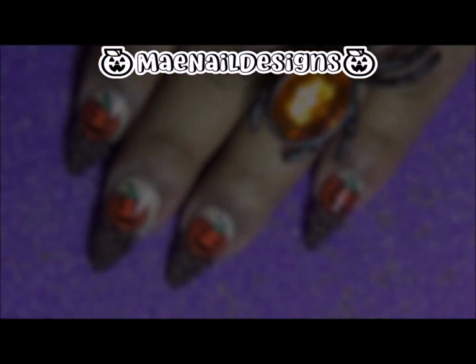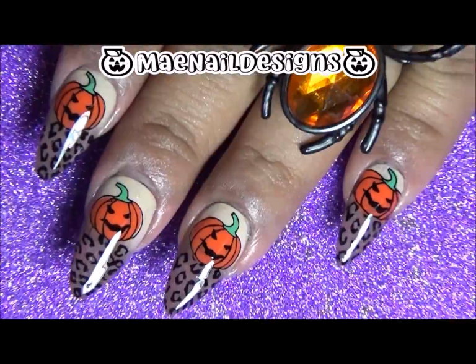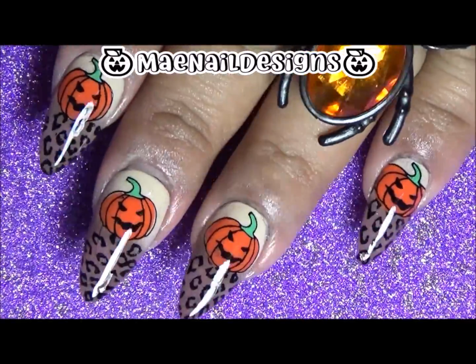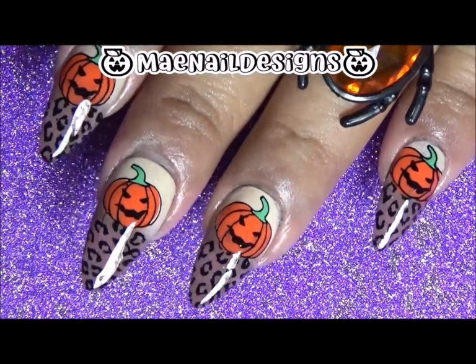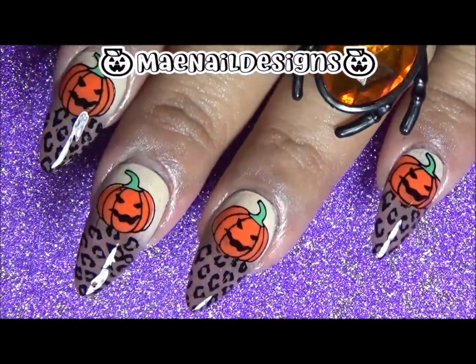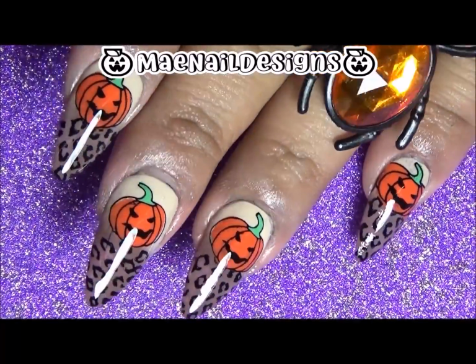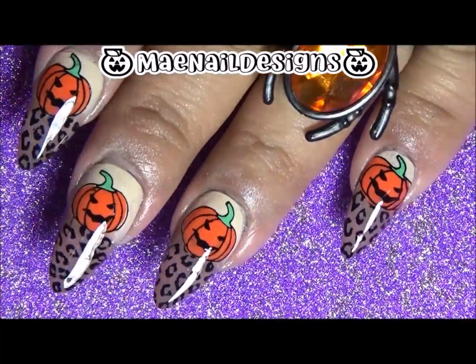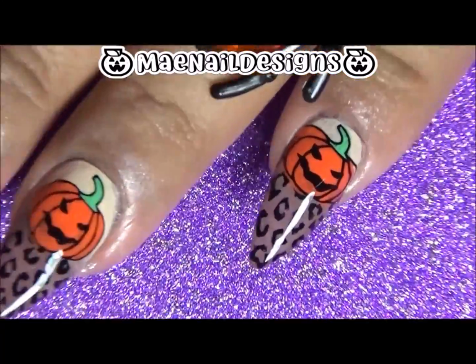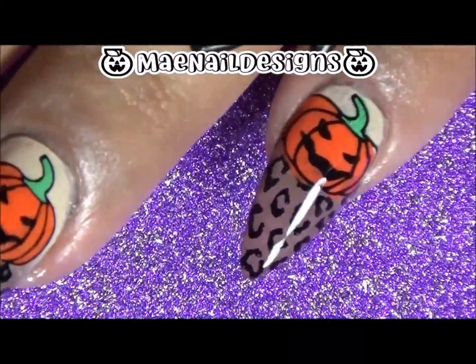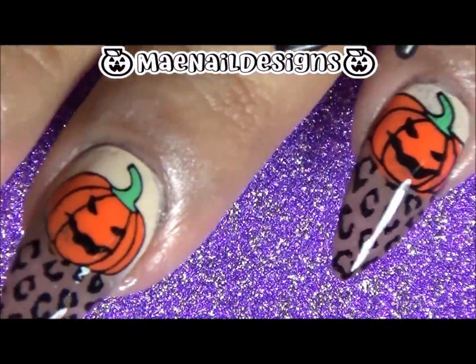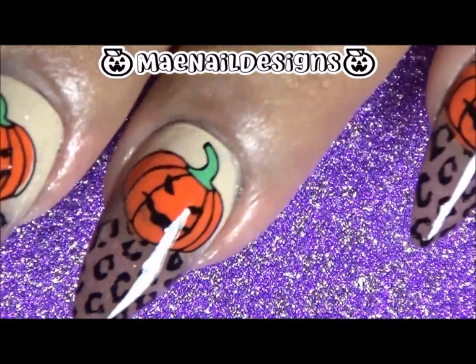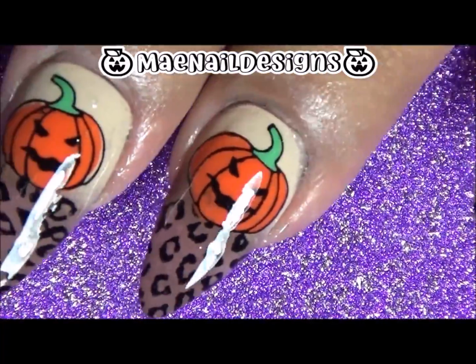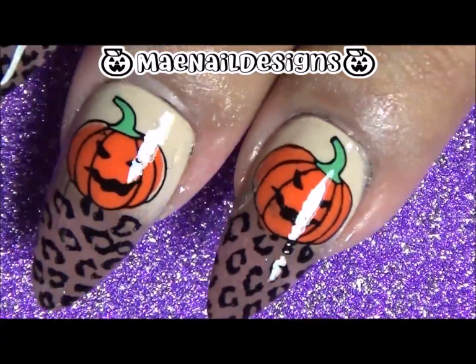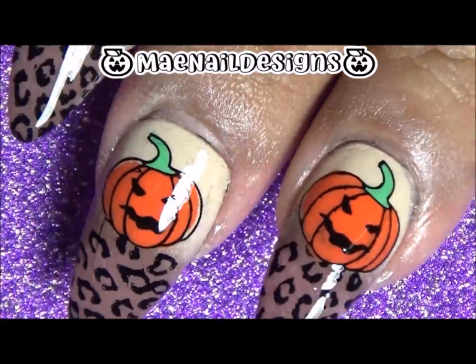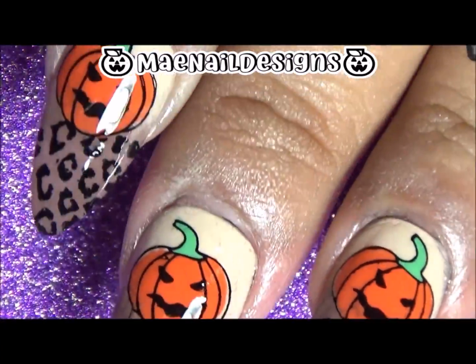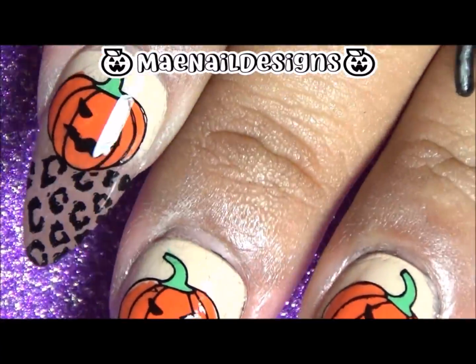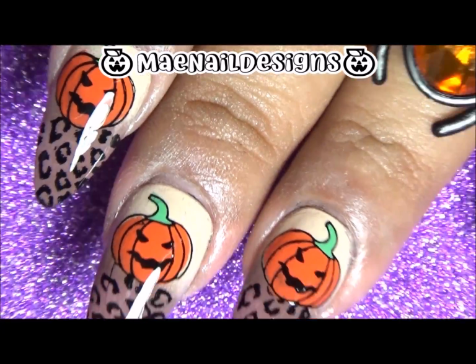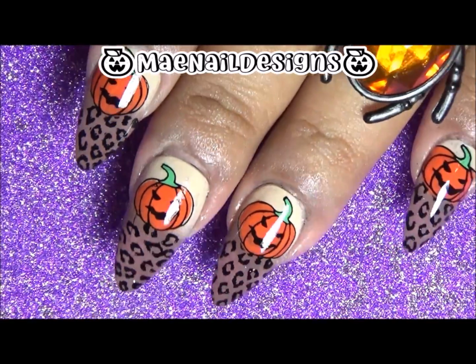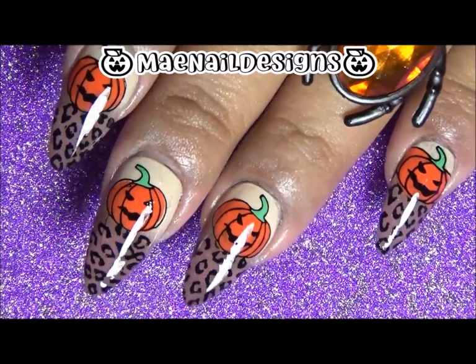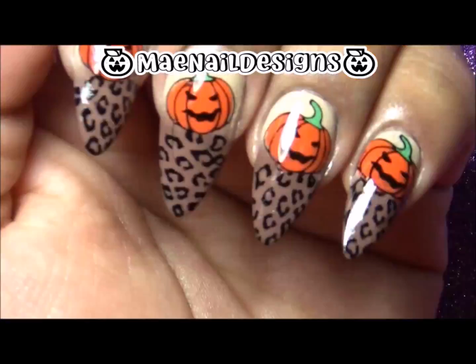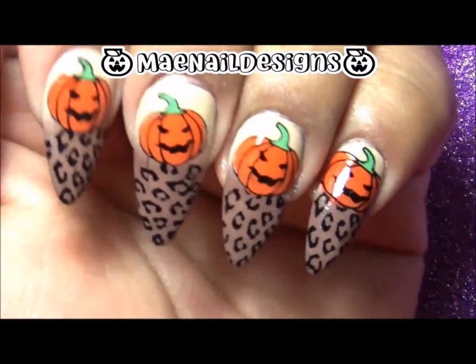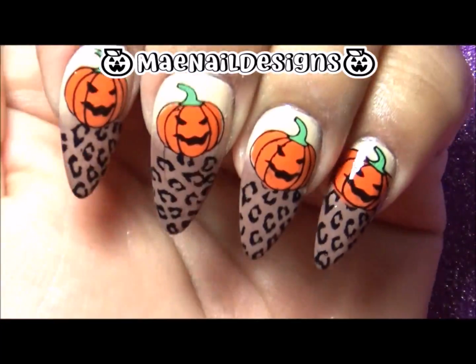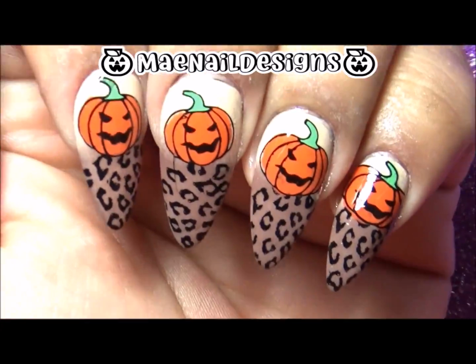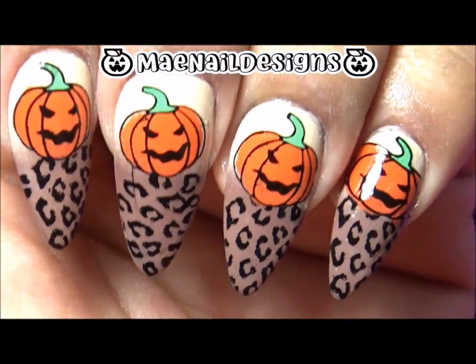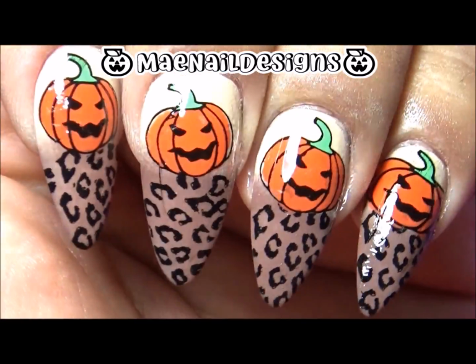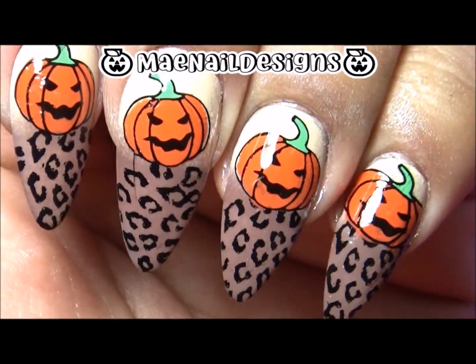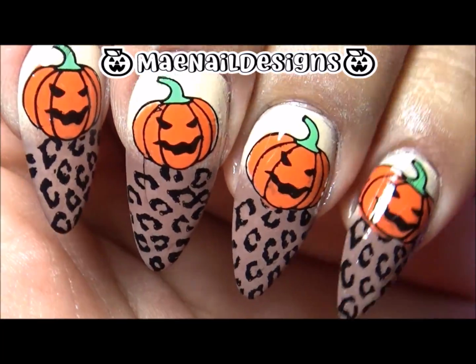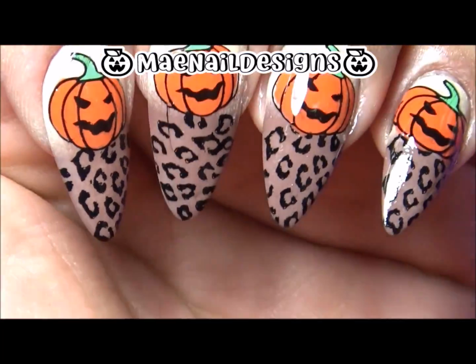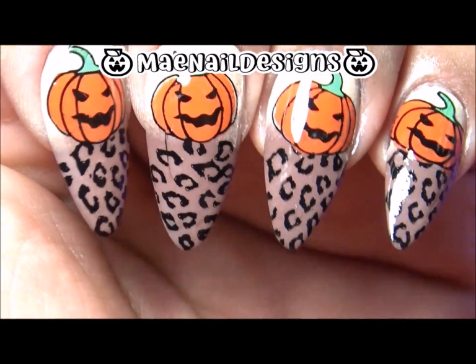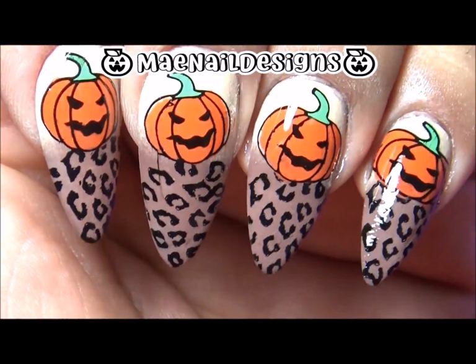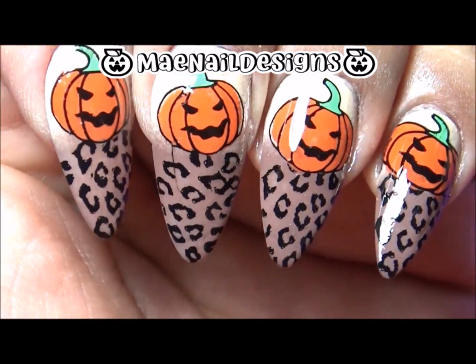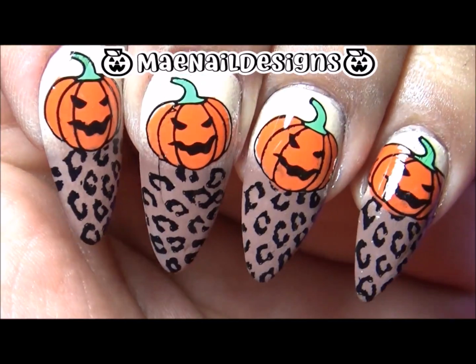Here is the finished look! I really enjoyed this because my favorite designs are animal print, and with pumpkins I thought it looked even prettier. I will see you guys tomorrow!